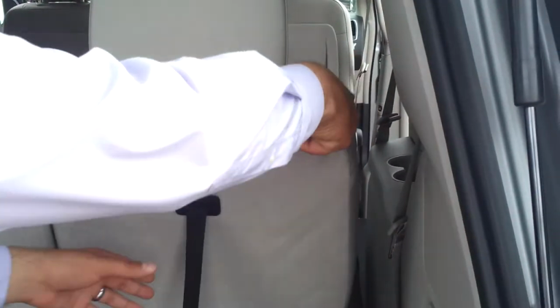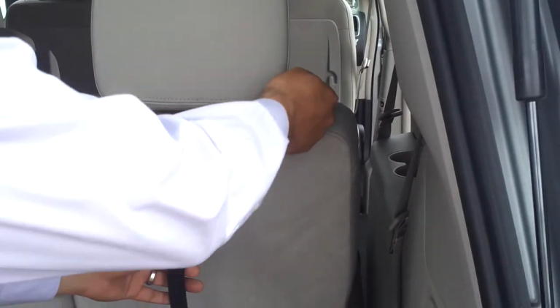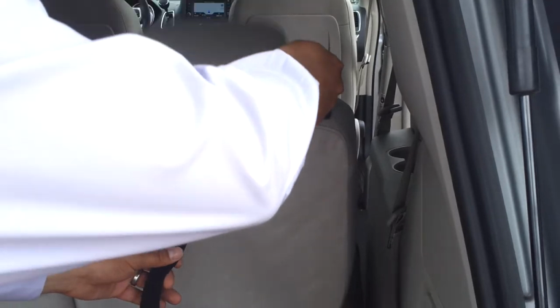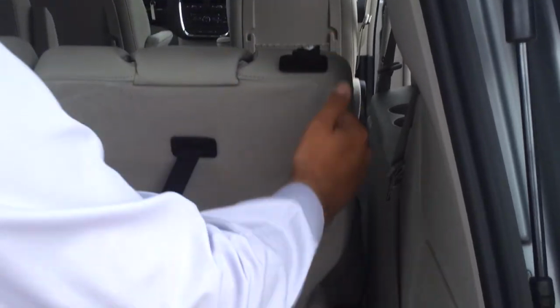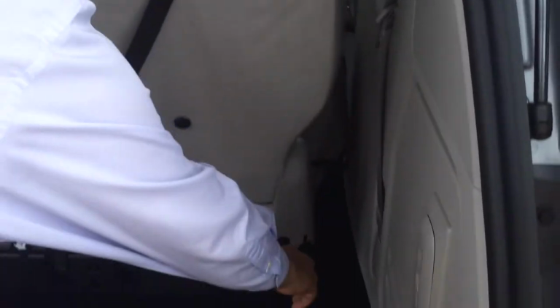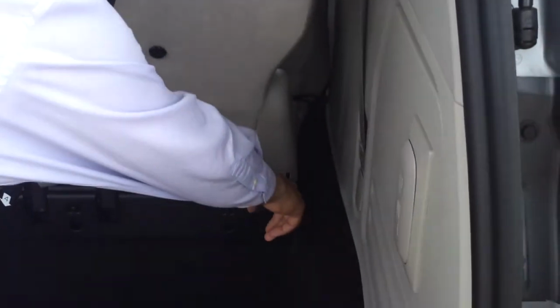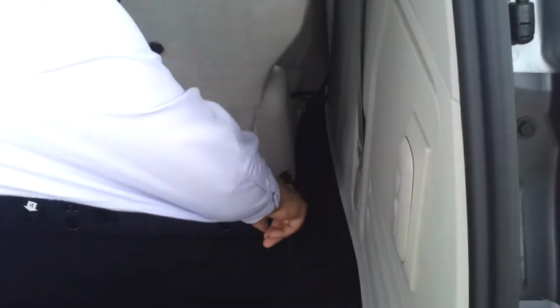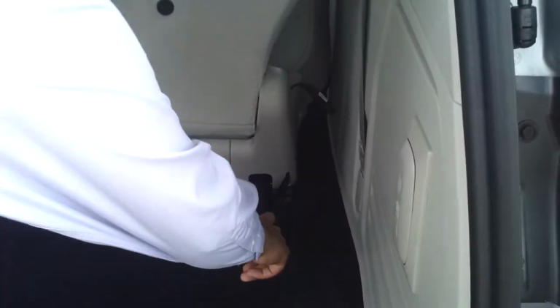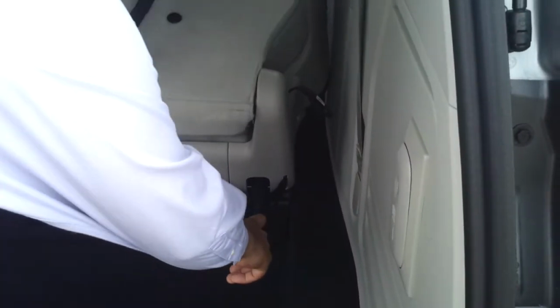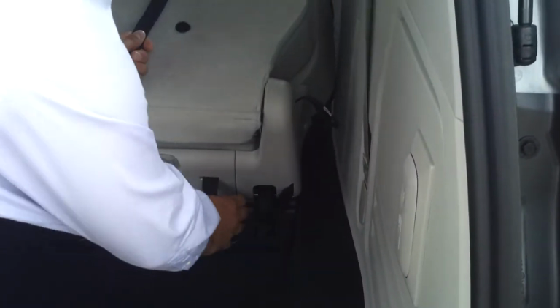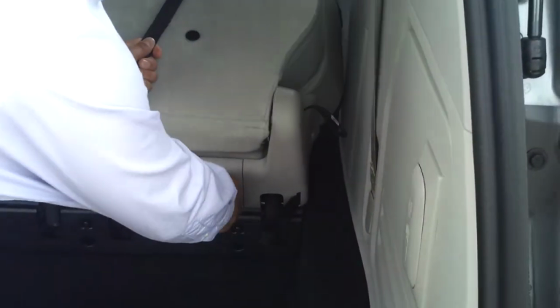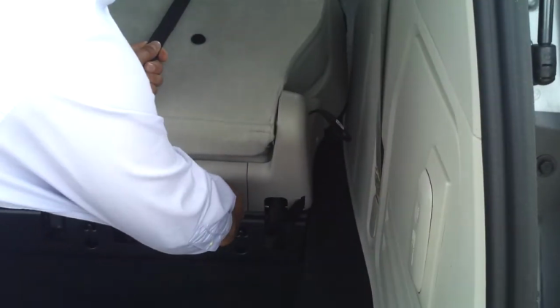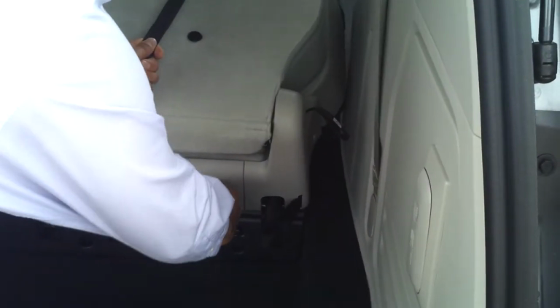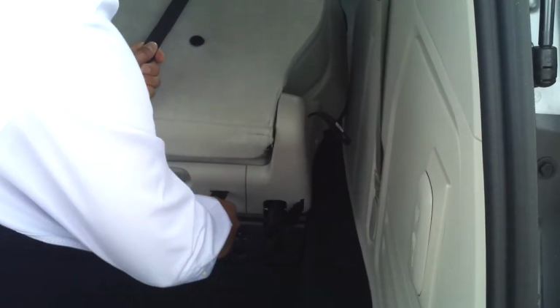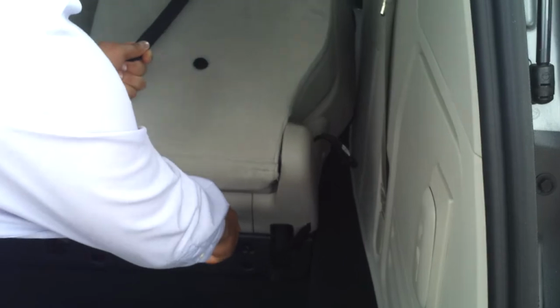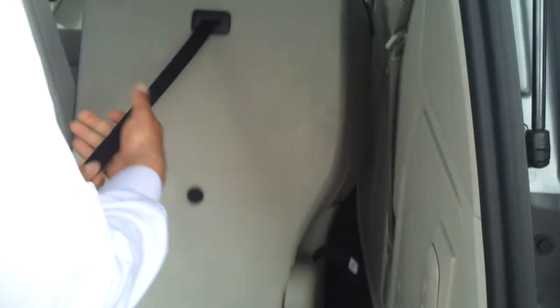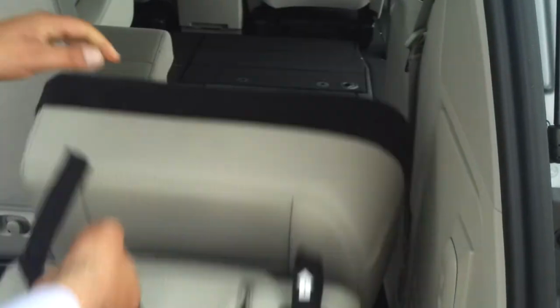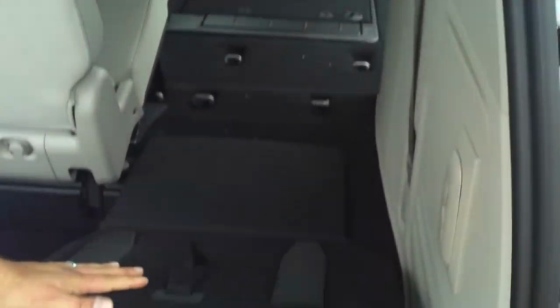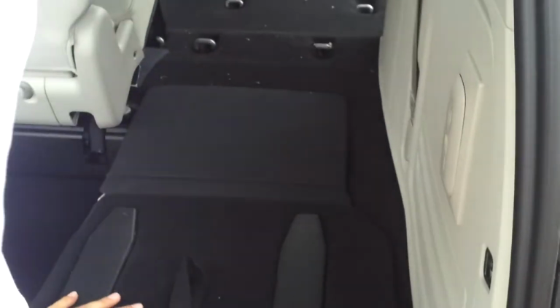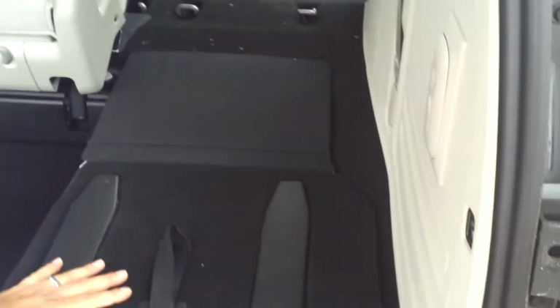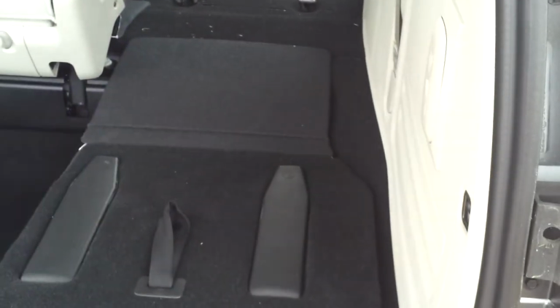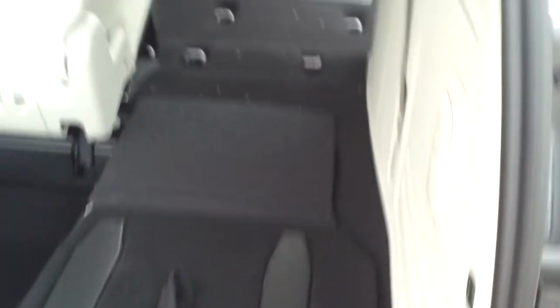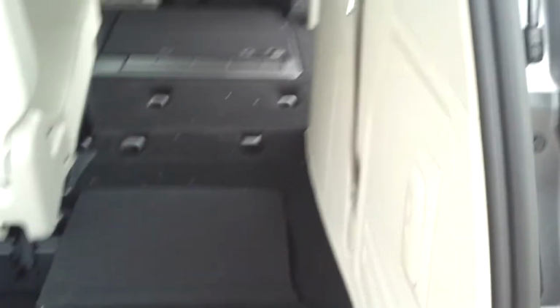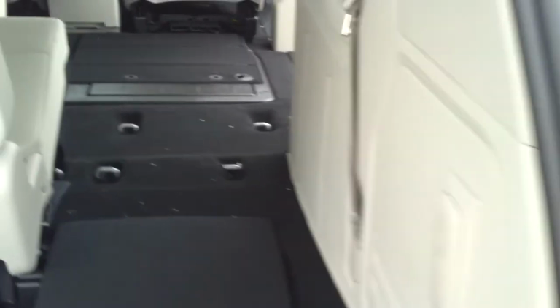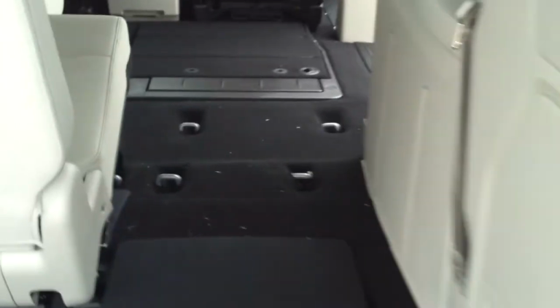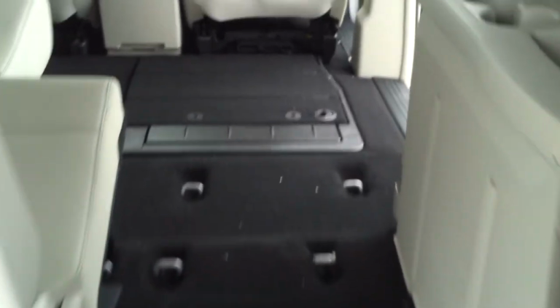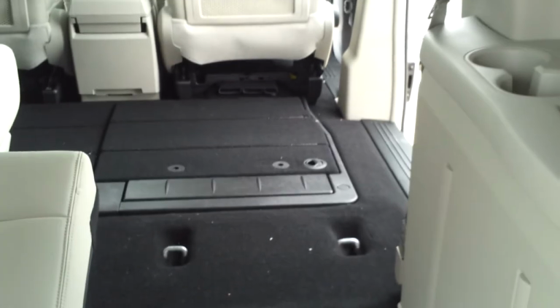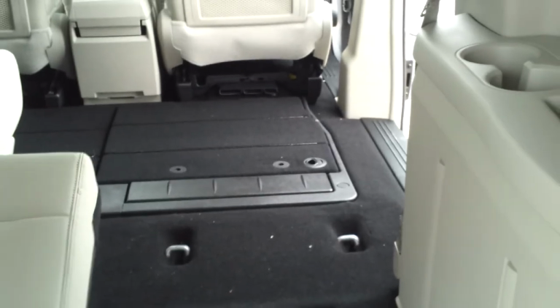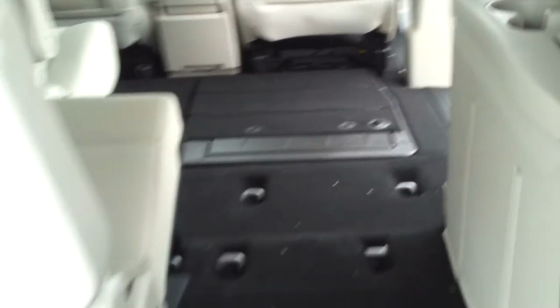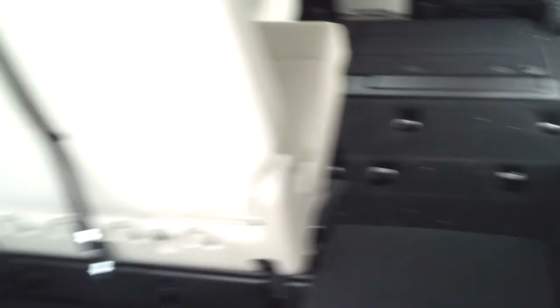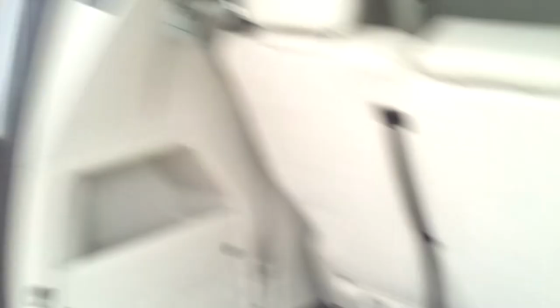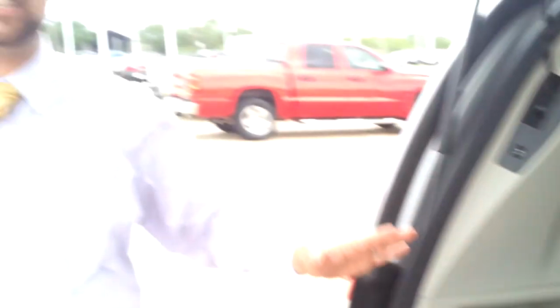The first strap drops the headrest, the second one will fold the seat in half, the third one will unlatch the front latches, and the fourth one just pulls it straight into the floor. Now look at all that room that you've just created, and you can actually do this entire system.